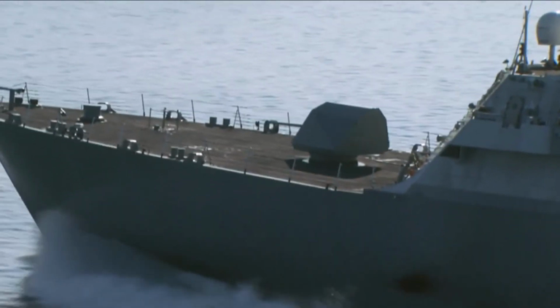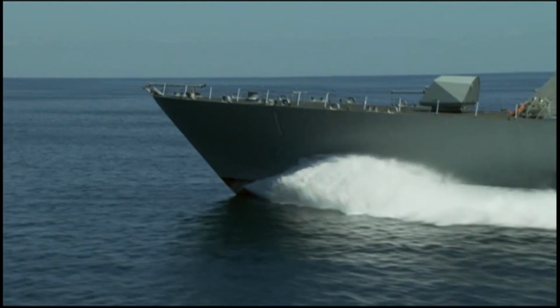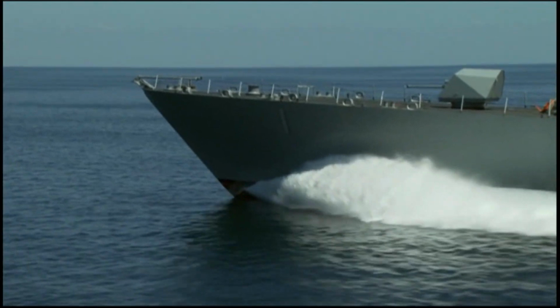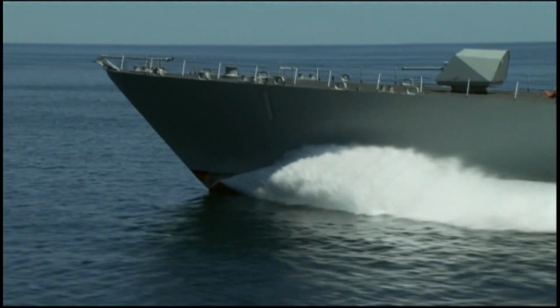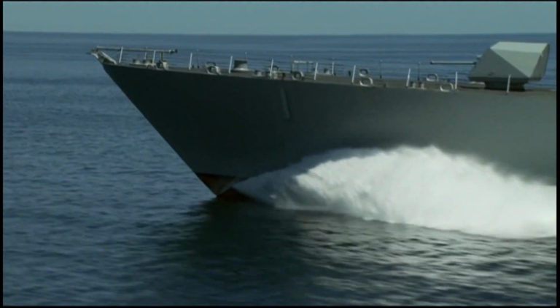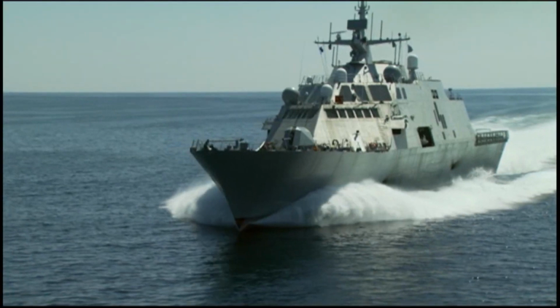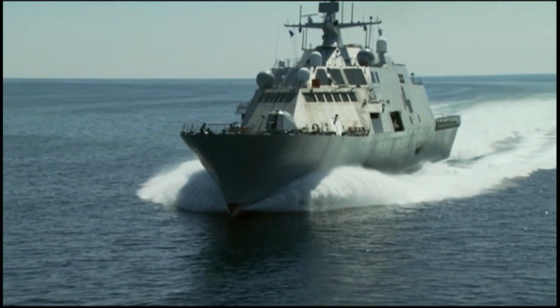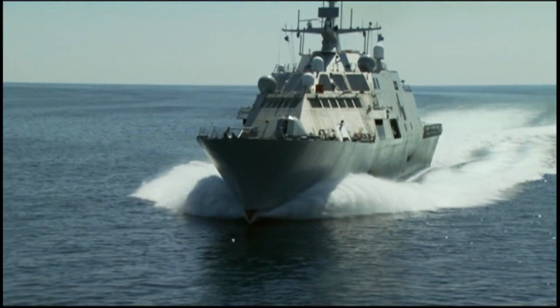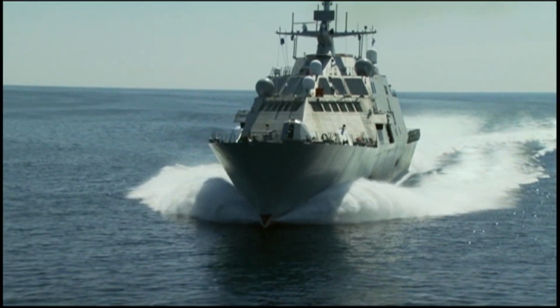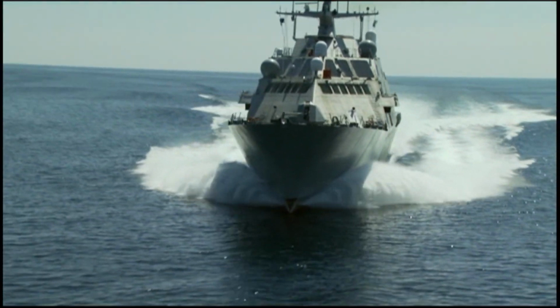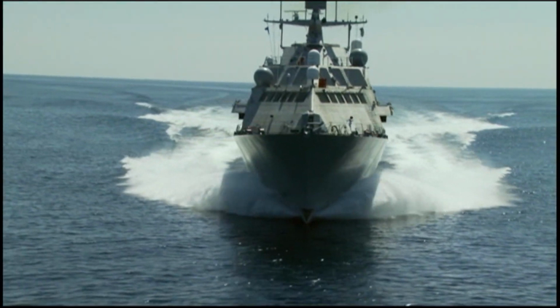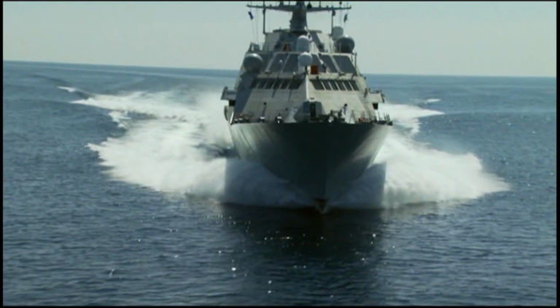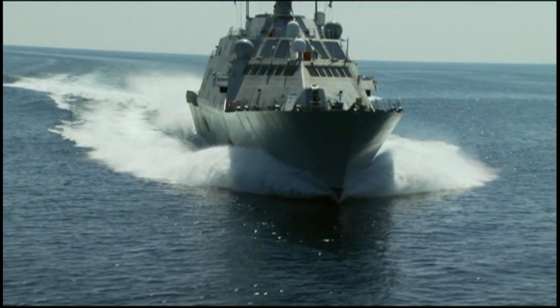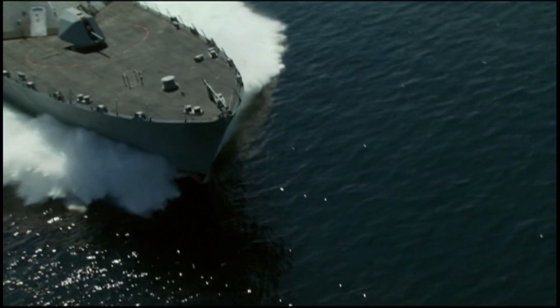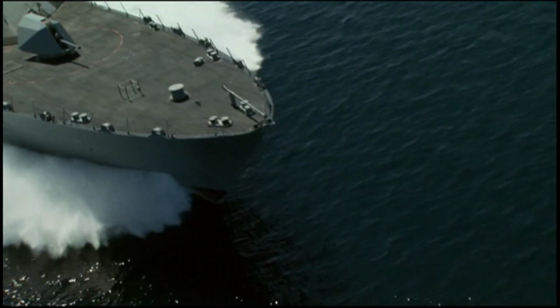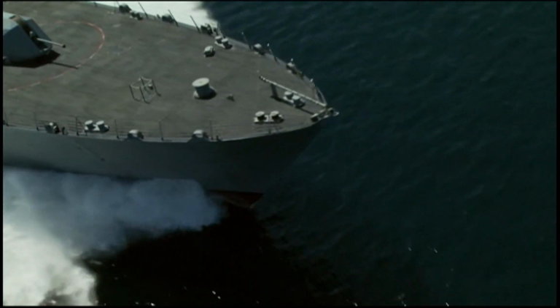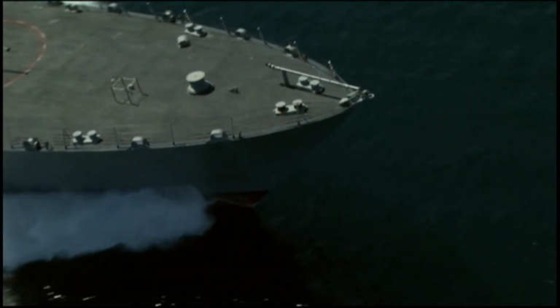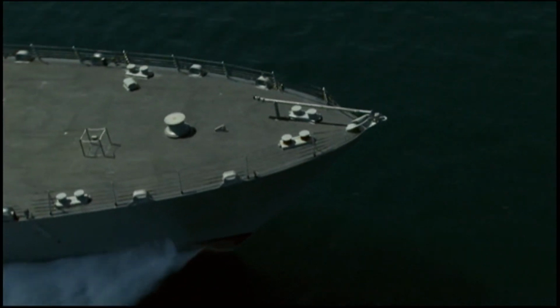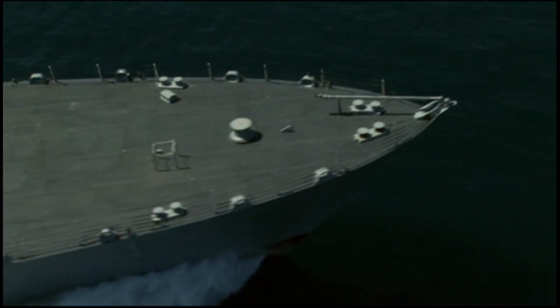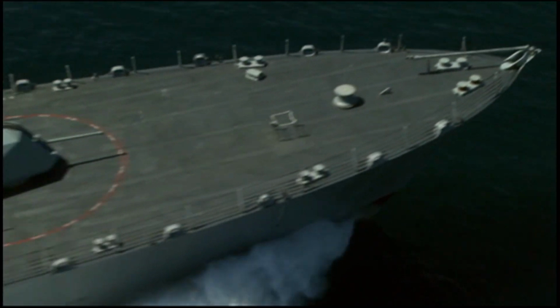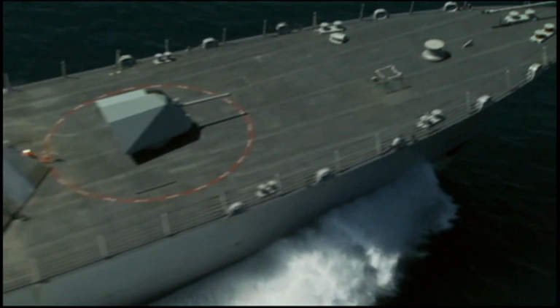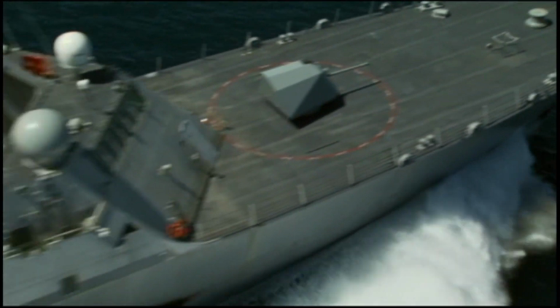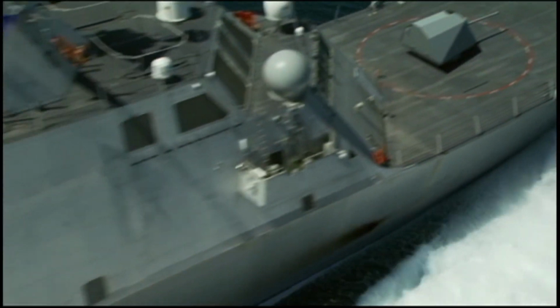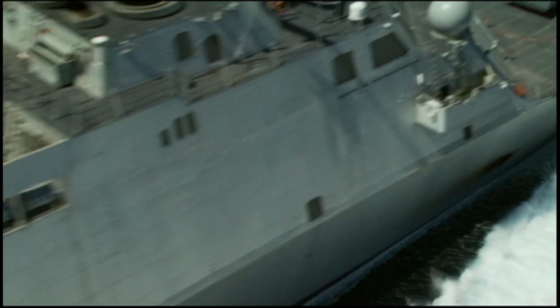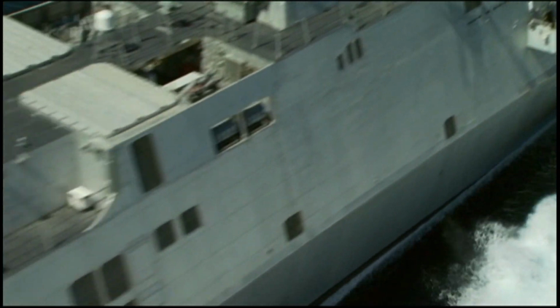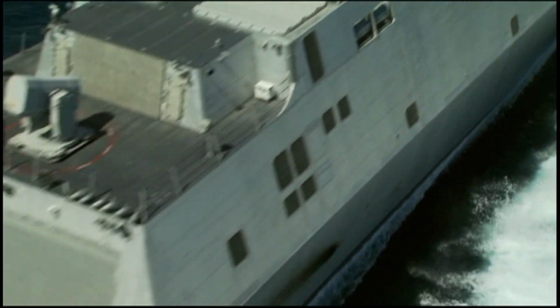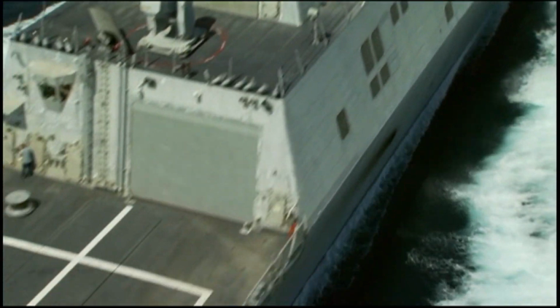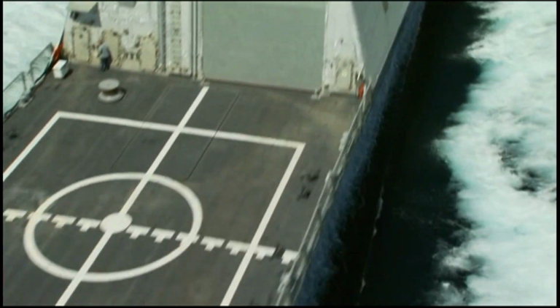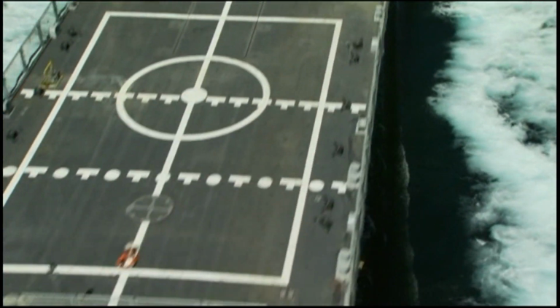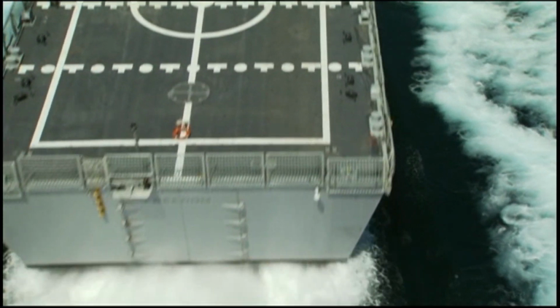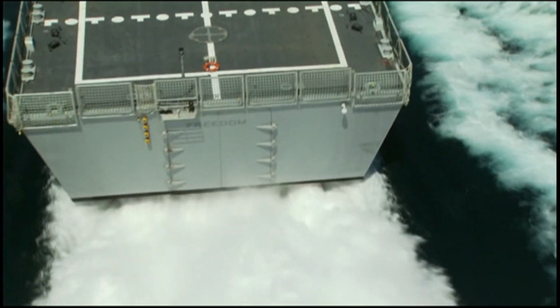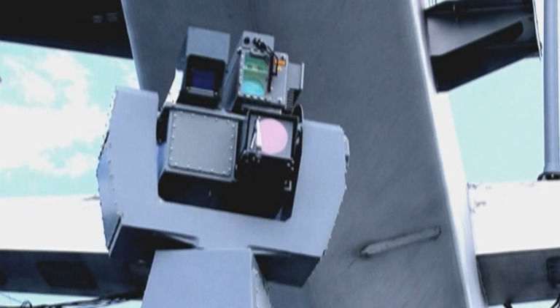This ship class in the U.S. Navy is replacing three other ship classes. We've got one ship coming in replacing three others. Those ships do mine warfare, those ships do ASW, and those ships do surface warfare.